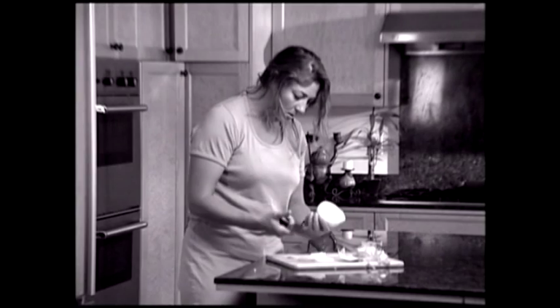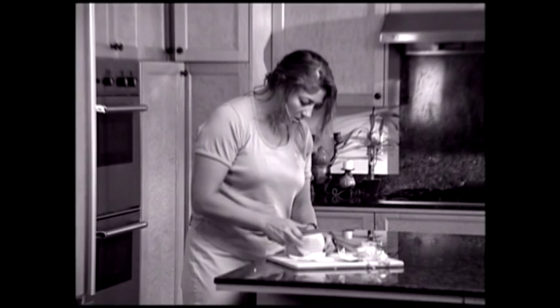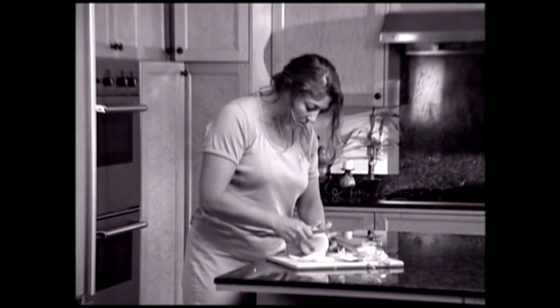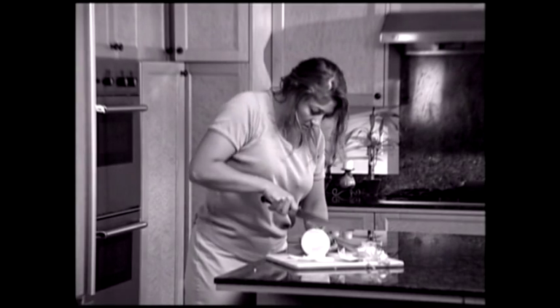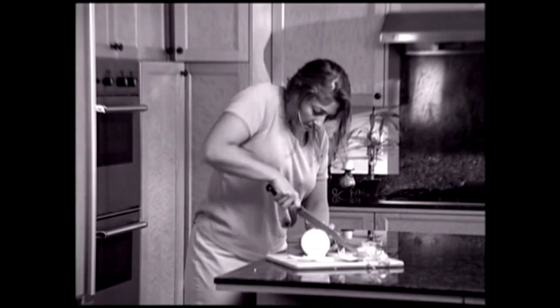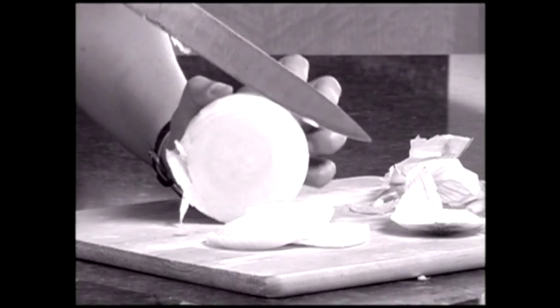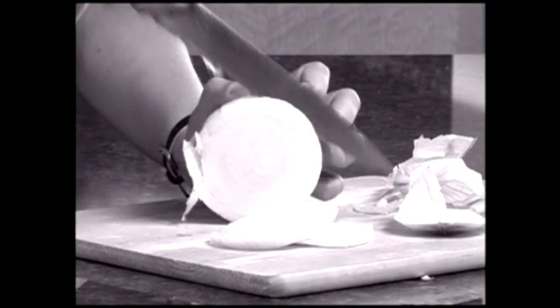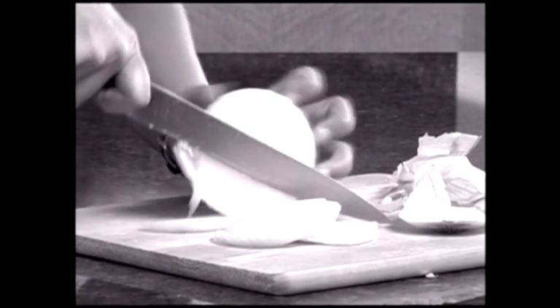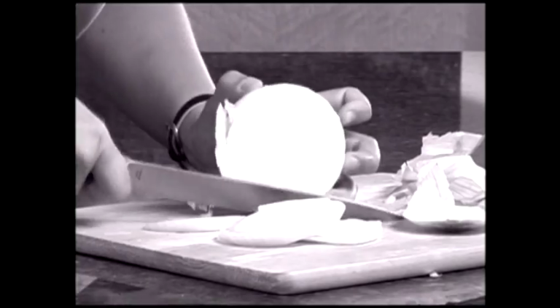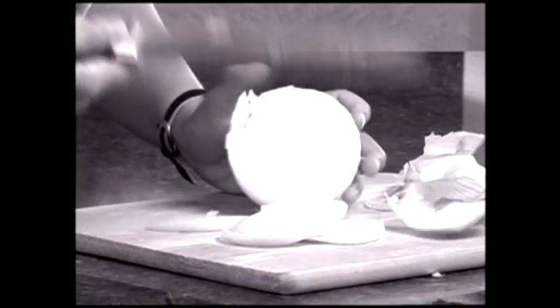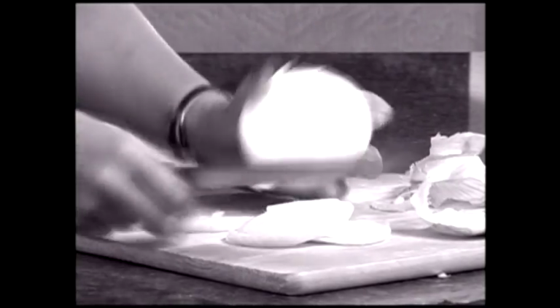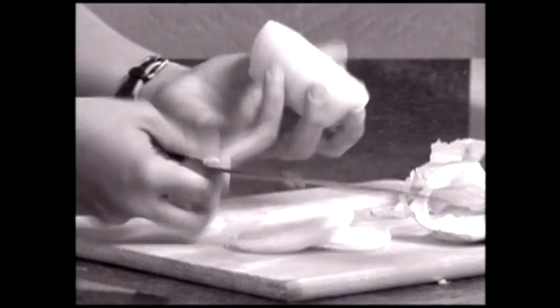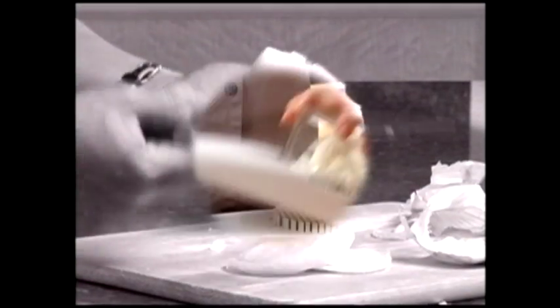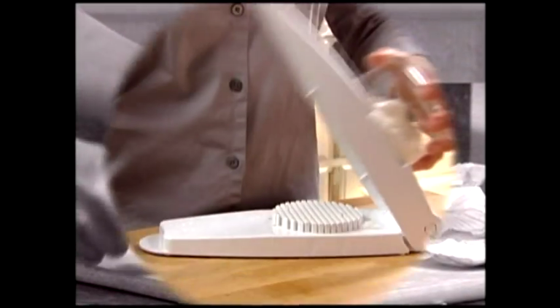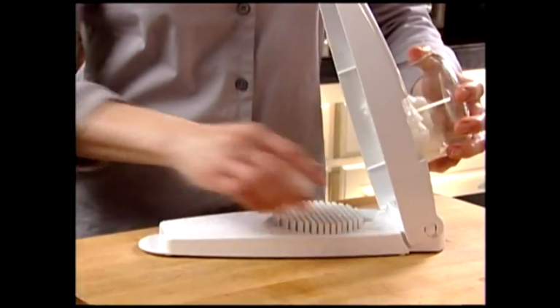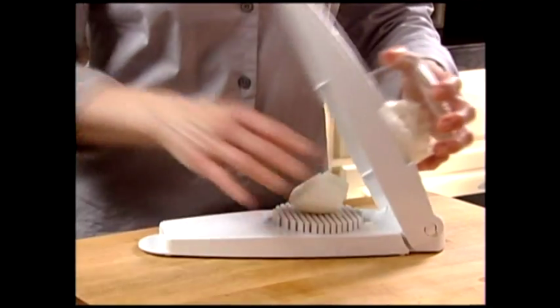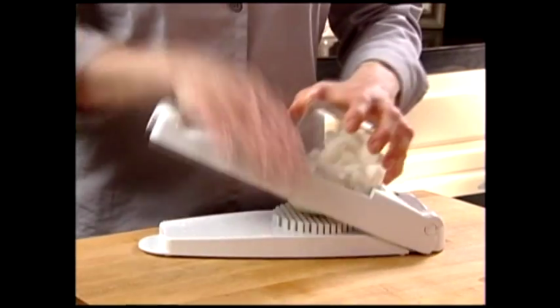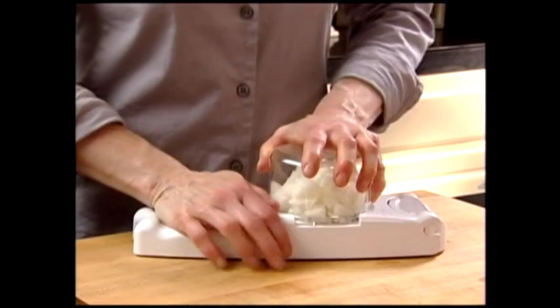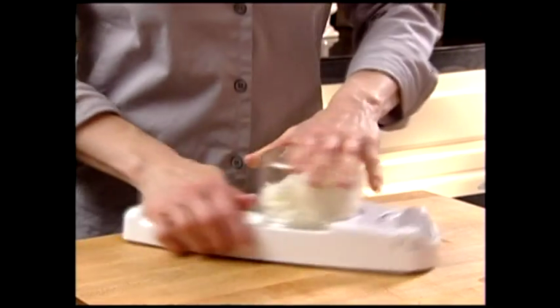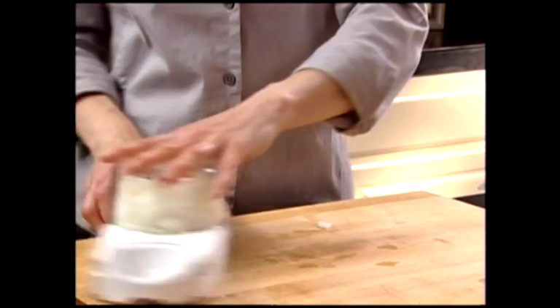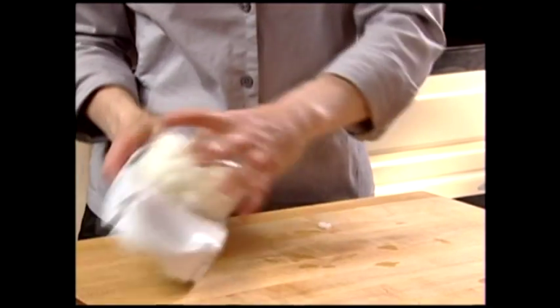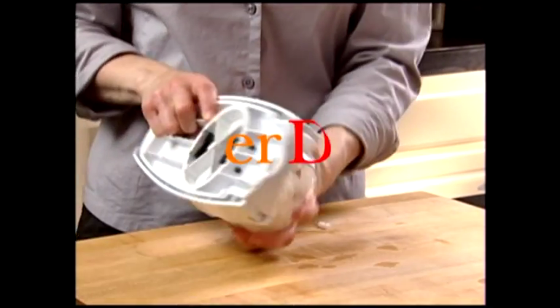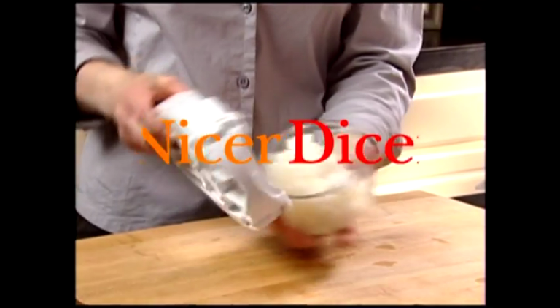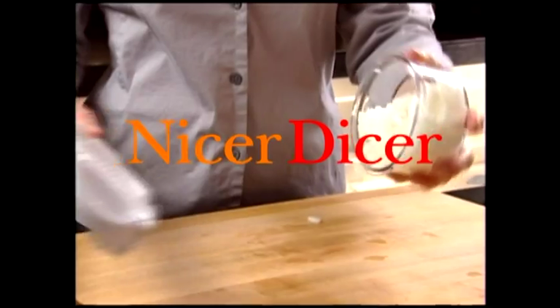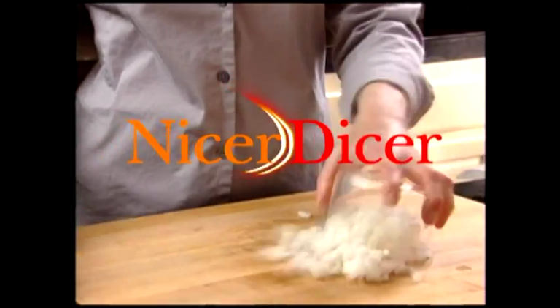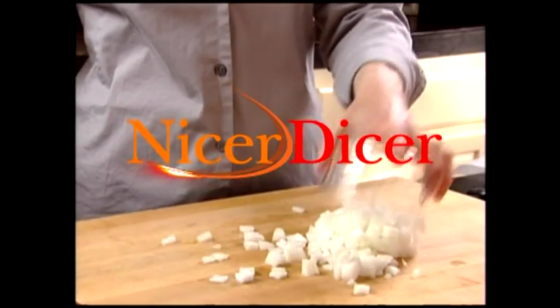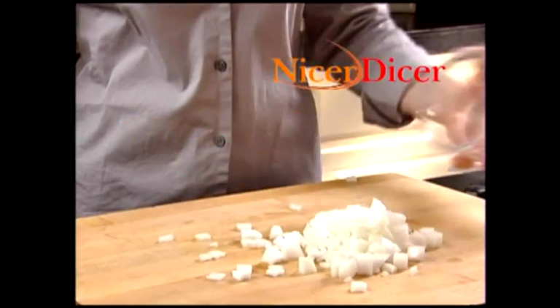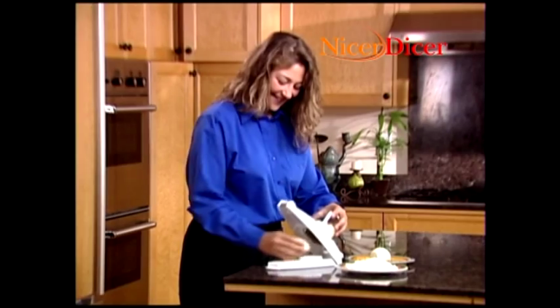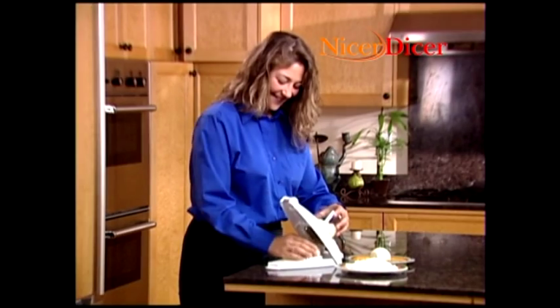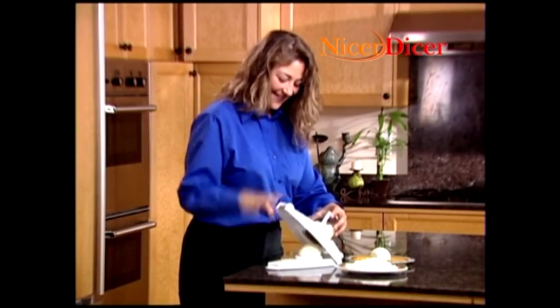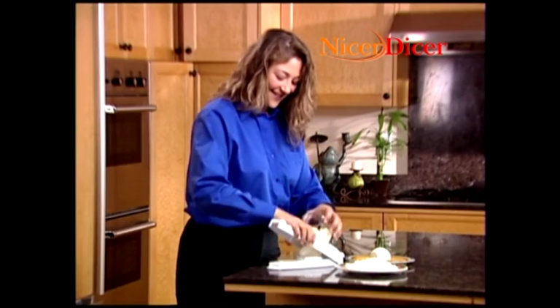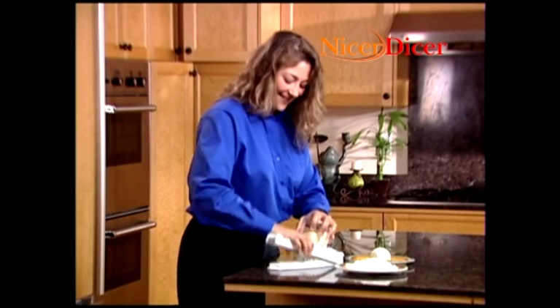Do you love to cook but hate all the time and hassle of preparation and clean up? That won't happen anymore. Introducing the Nicer Dicer from JML — it'll be your favorite helper in the kitchen.